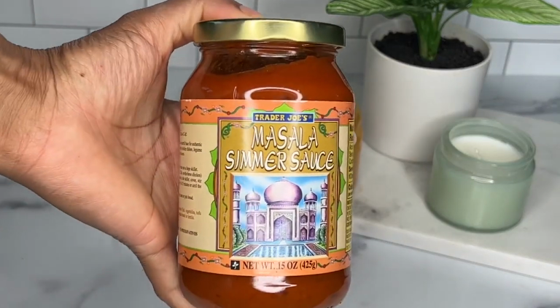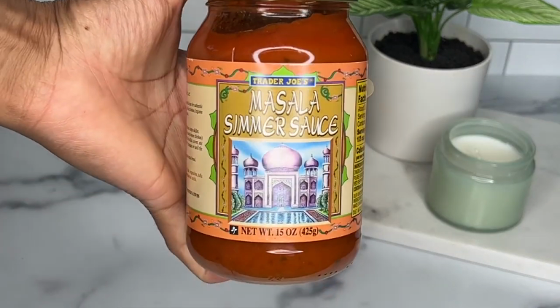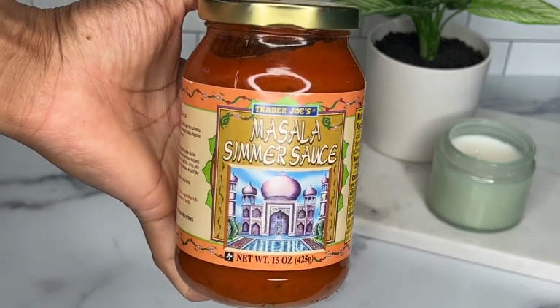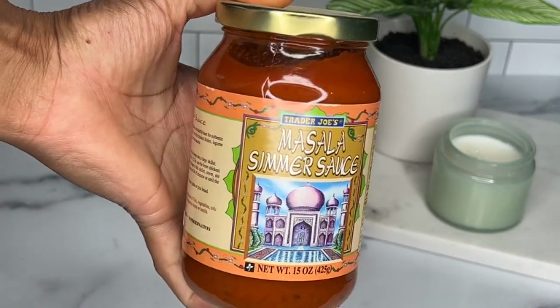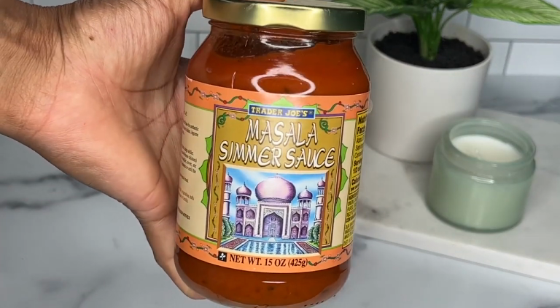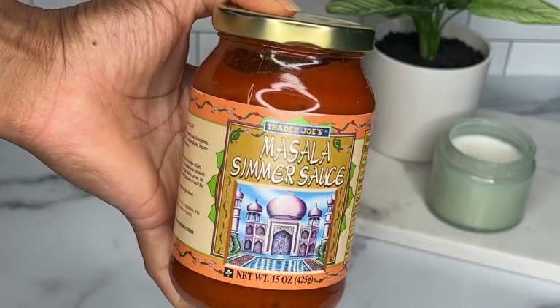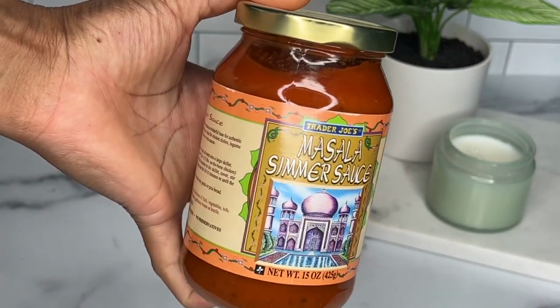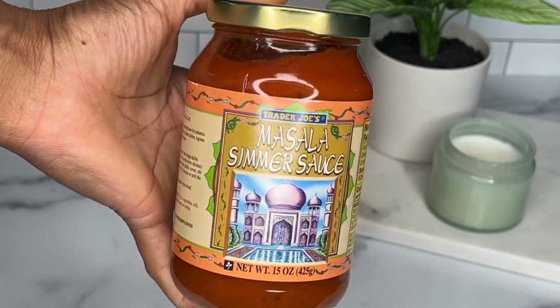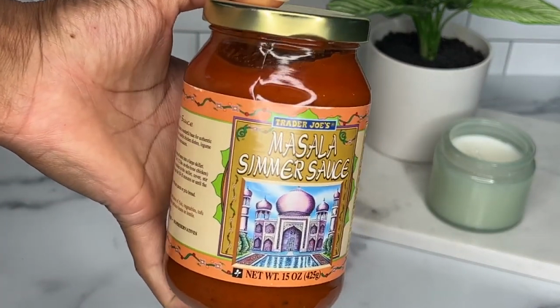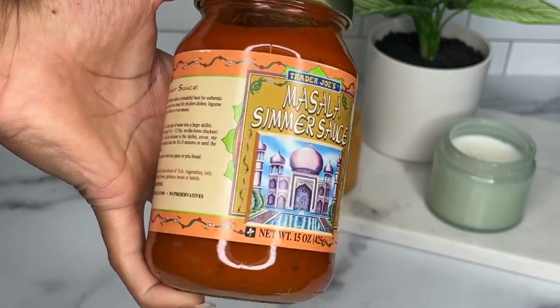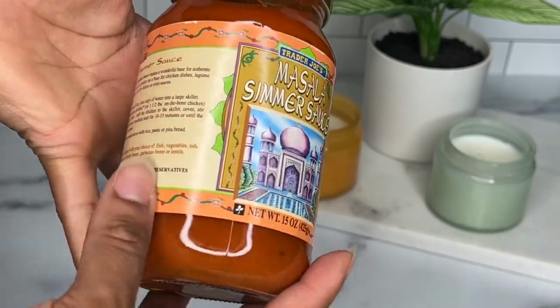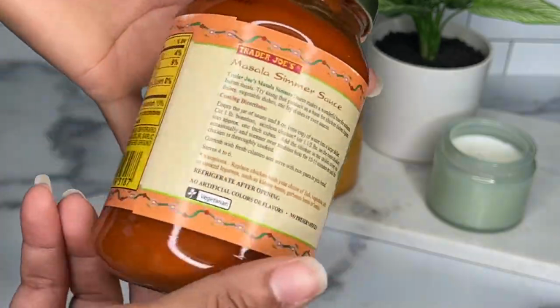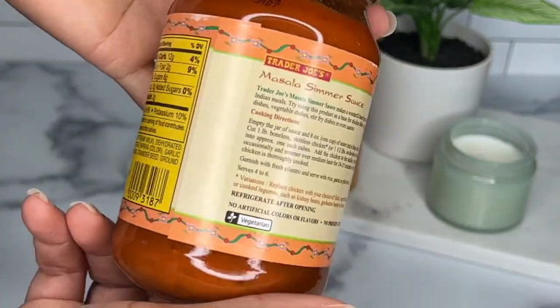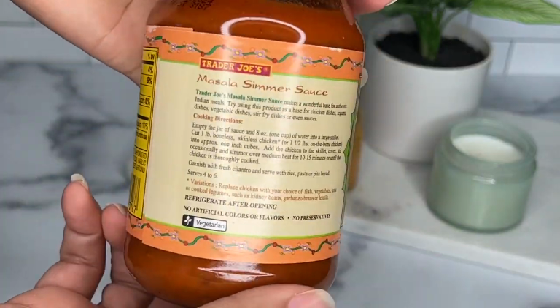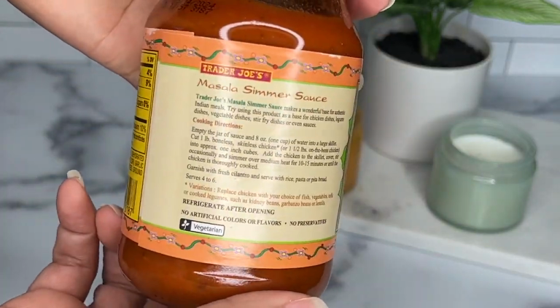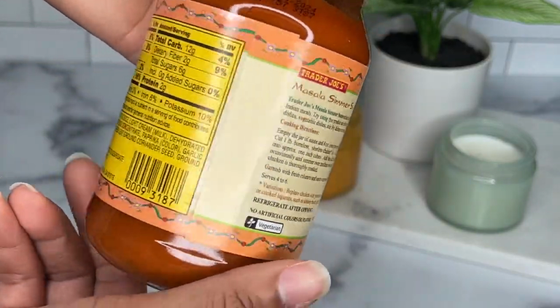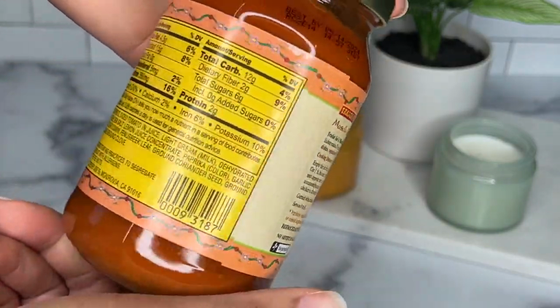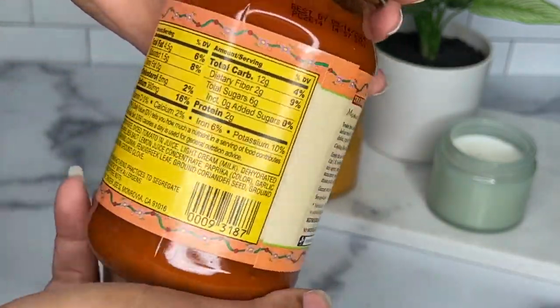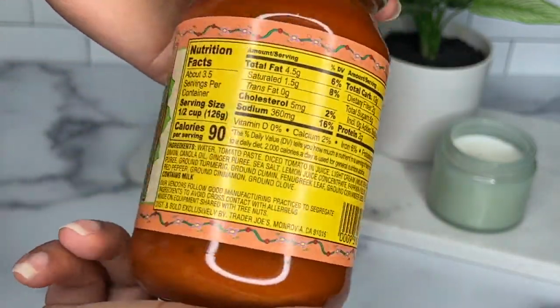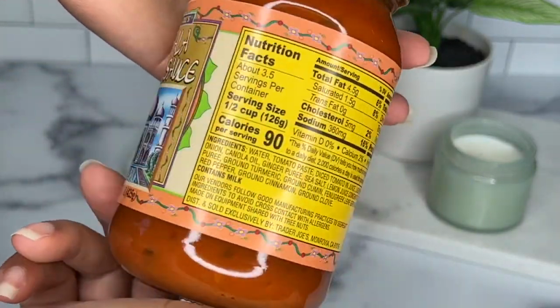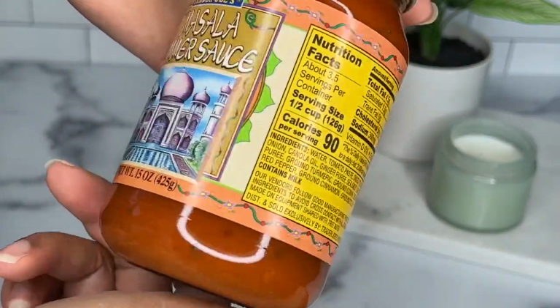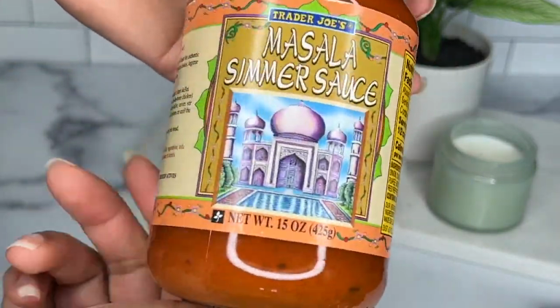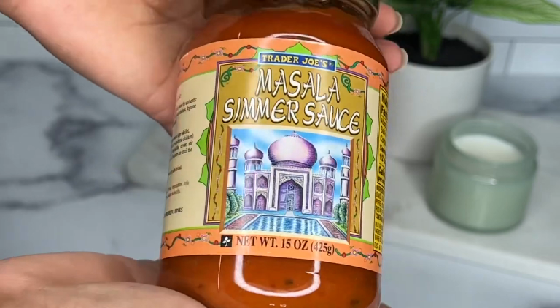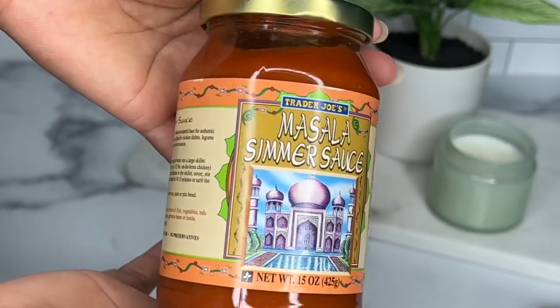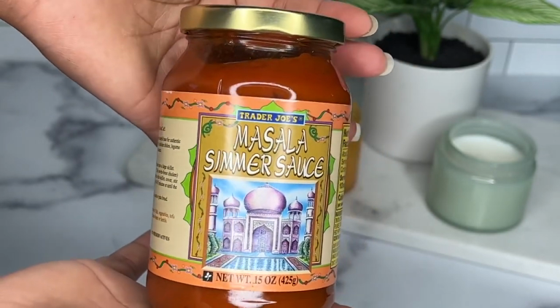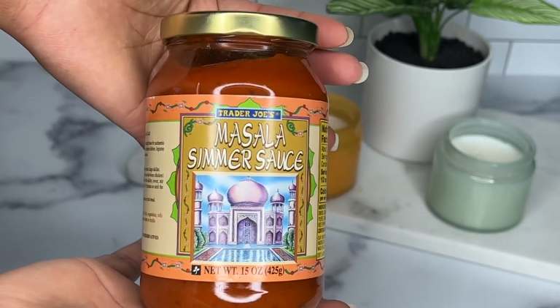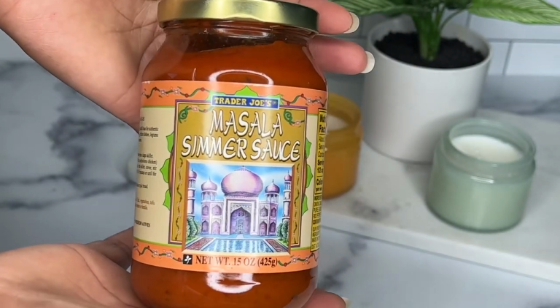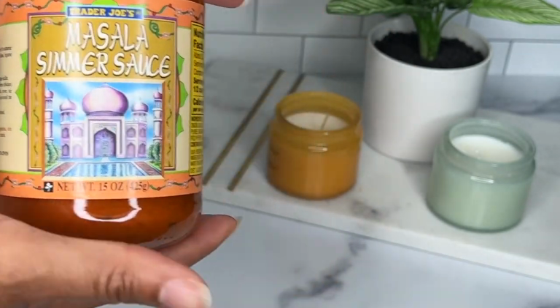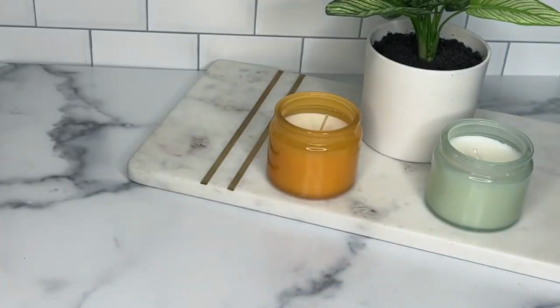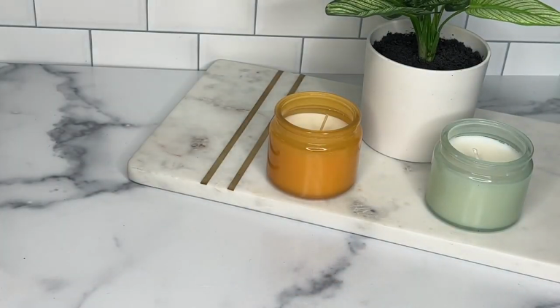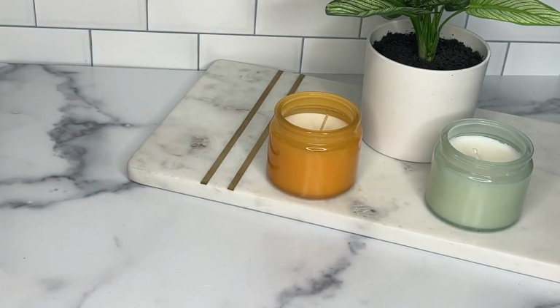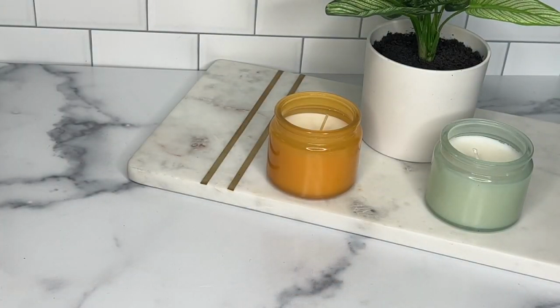Next up we have some masala simmer sauce. I'm sure this is delicious — I haven't tried it yet, but I'm thinking about pairing it with some chicken over basmati rice and a little side of vegetables. When I do try it, I'll let you guys know how it tastes.